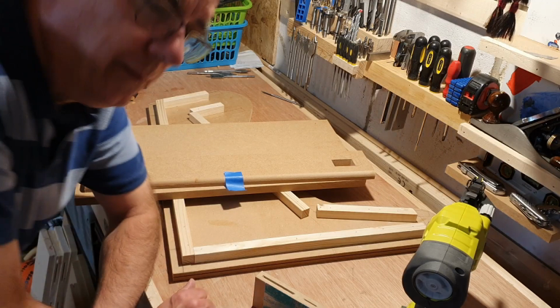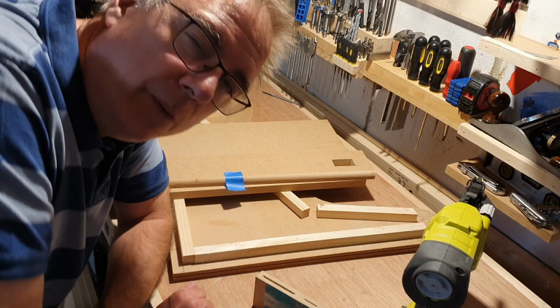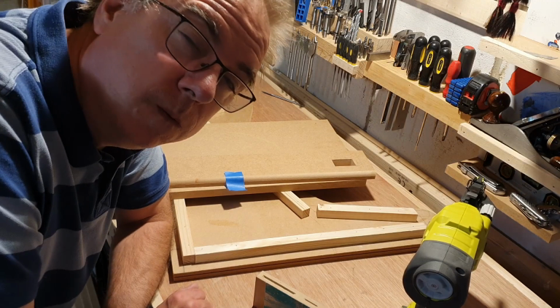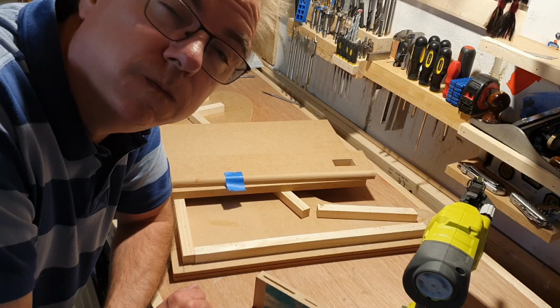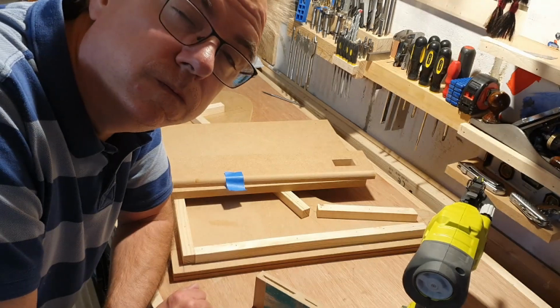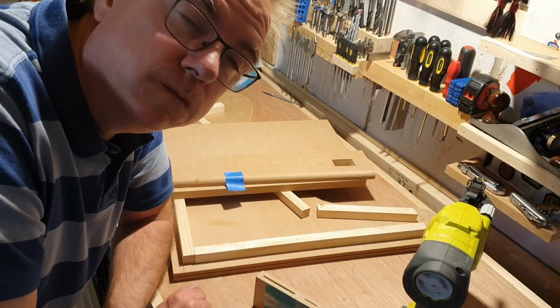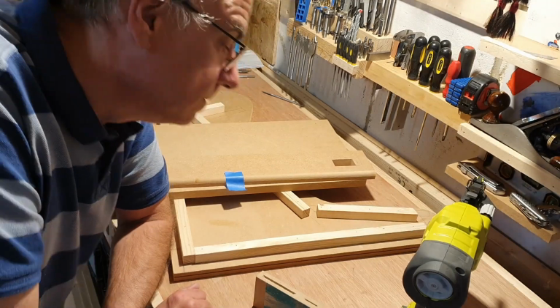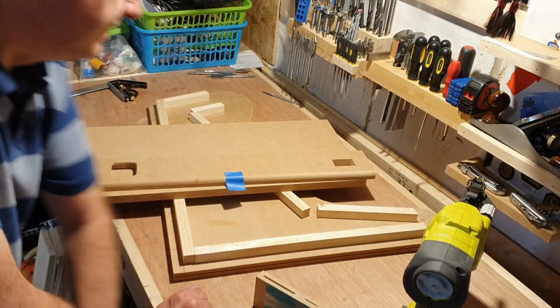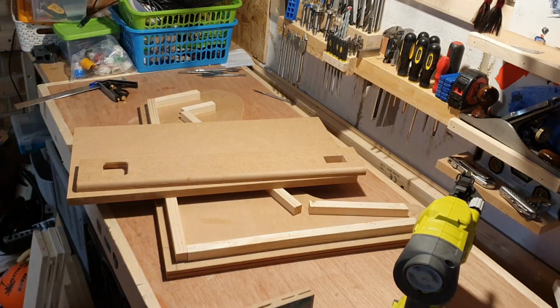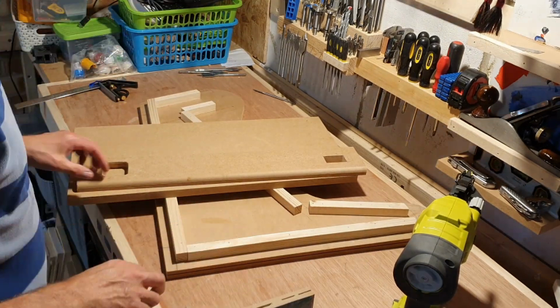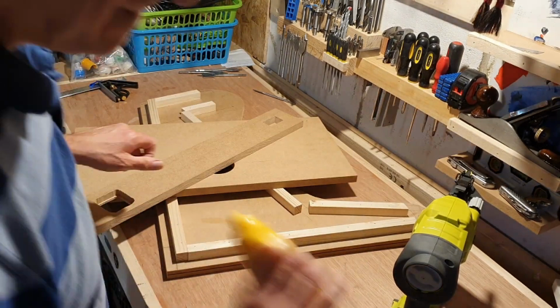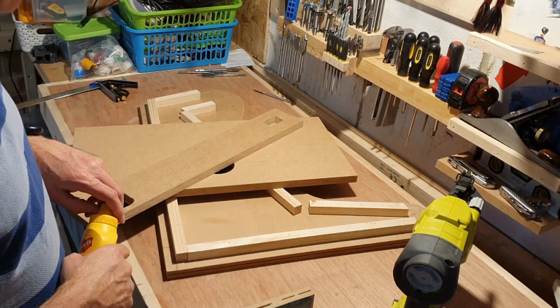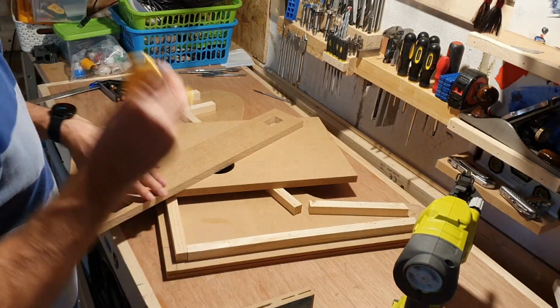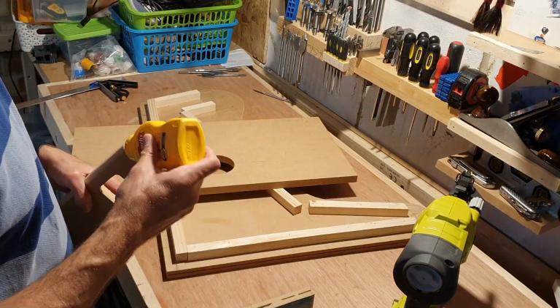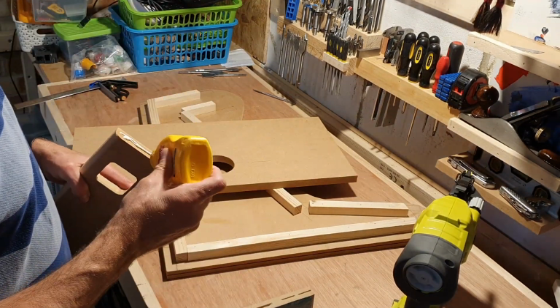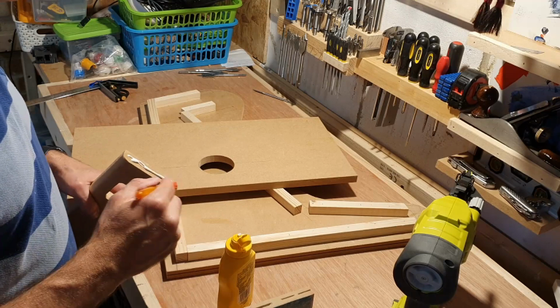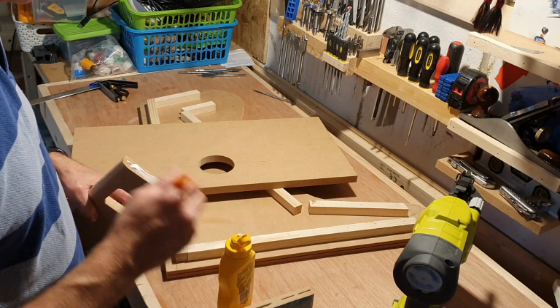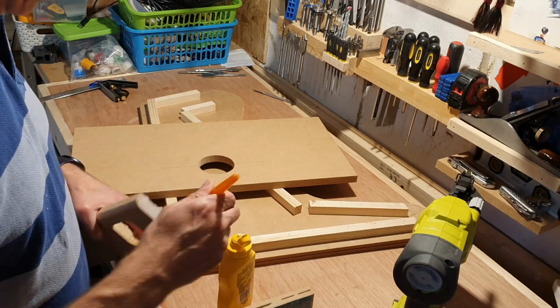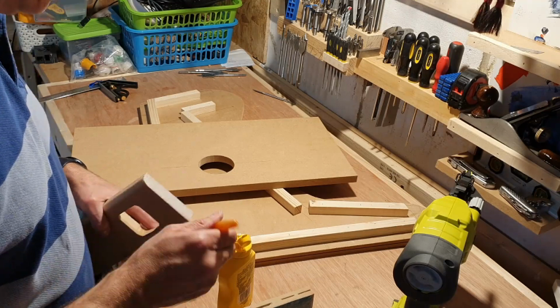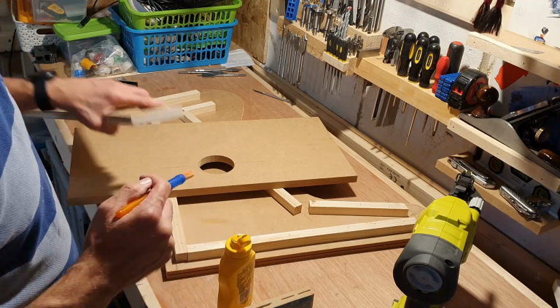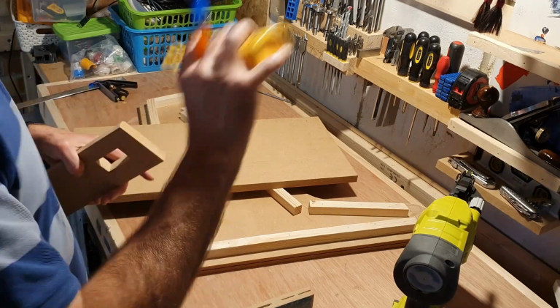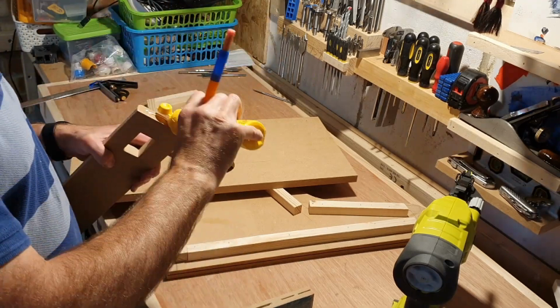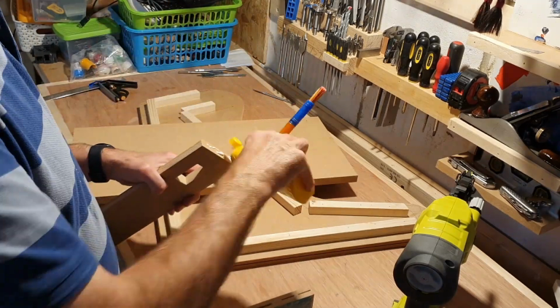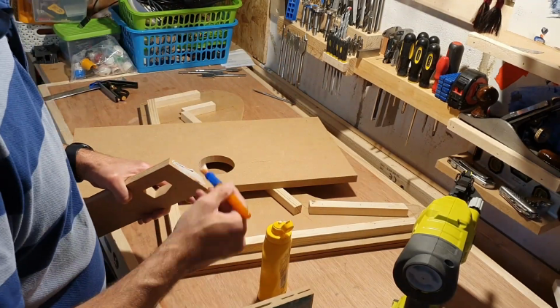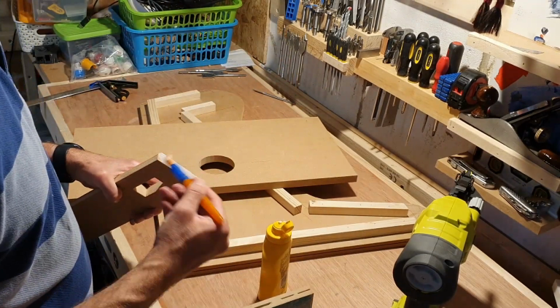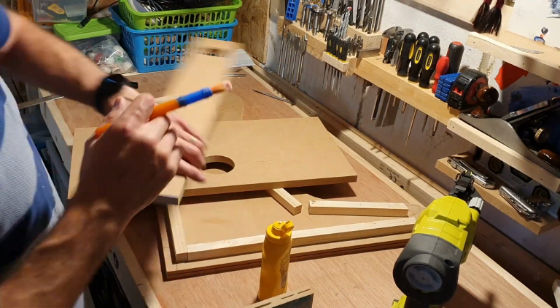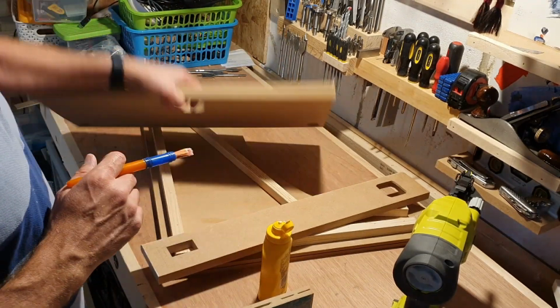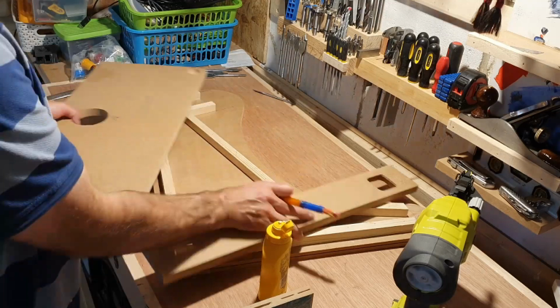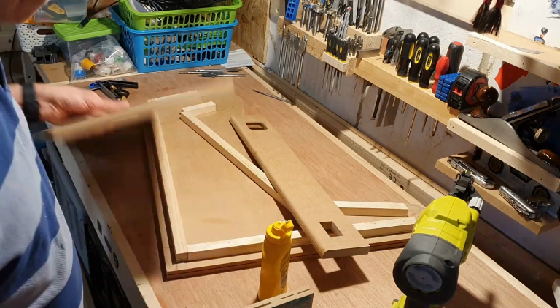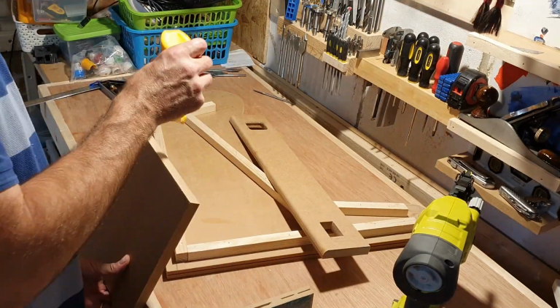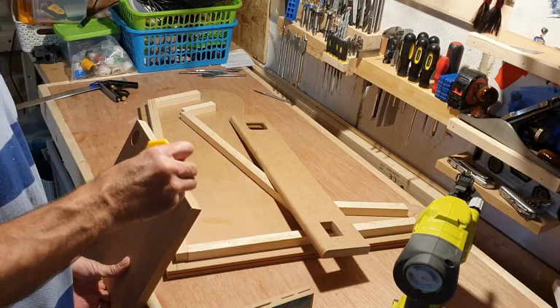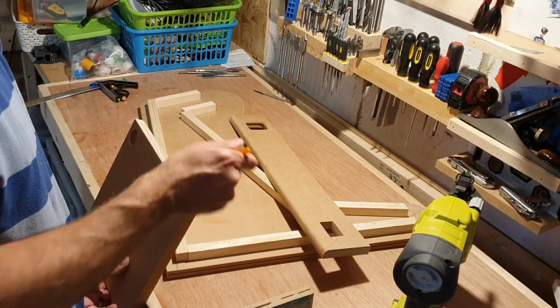Look at my tired face. For some strange reason I decided, on the spur of the moment, one night to put the case together. This job needs to be done in one hit — you can't leave it half done as the glue will set and any adjustment will mean breaking joints.